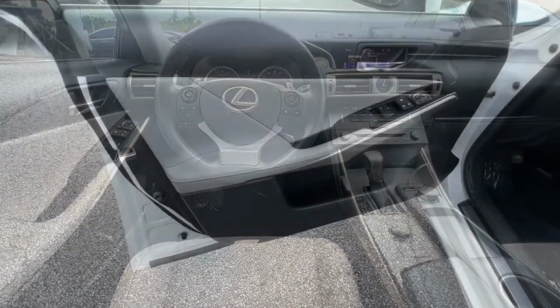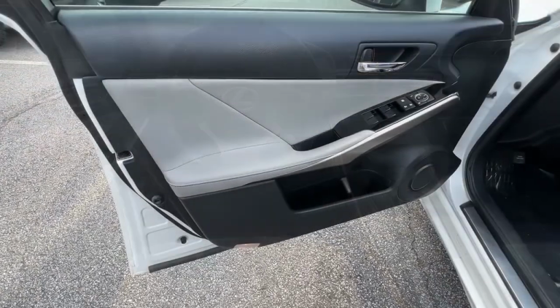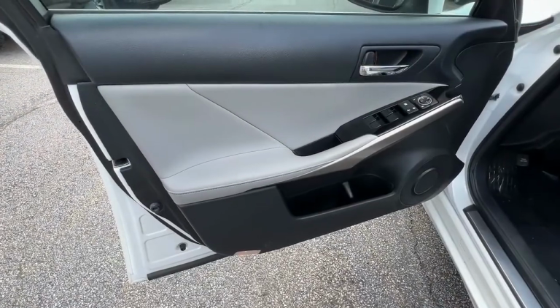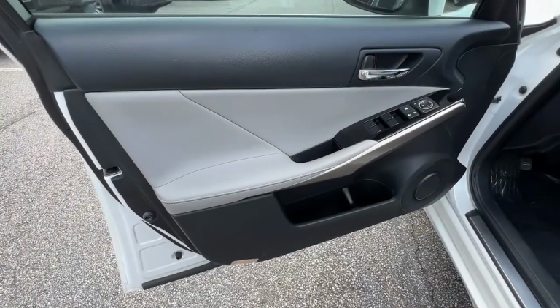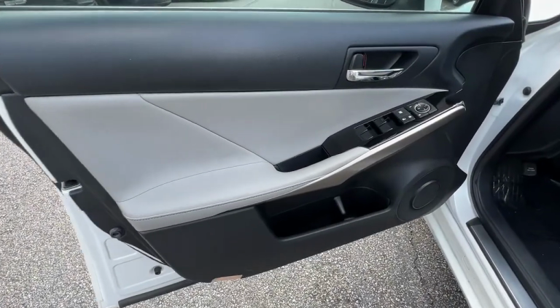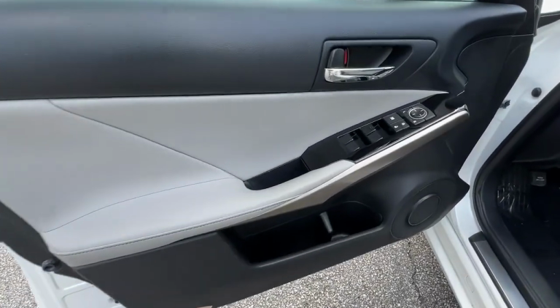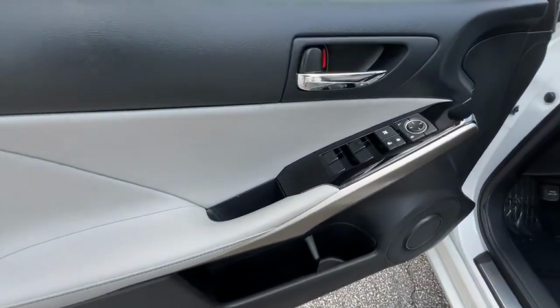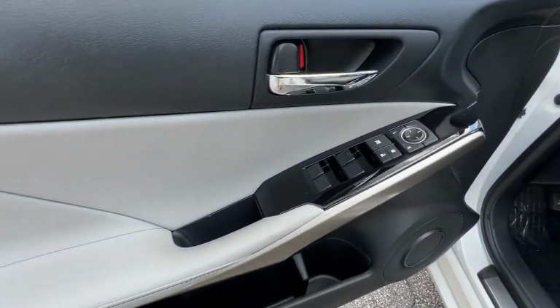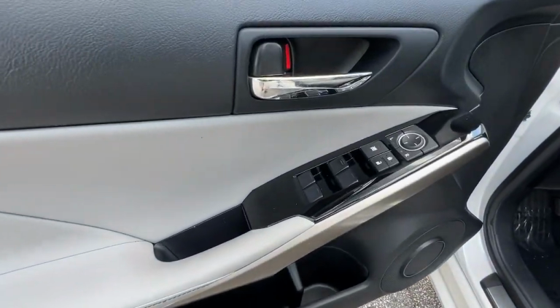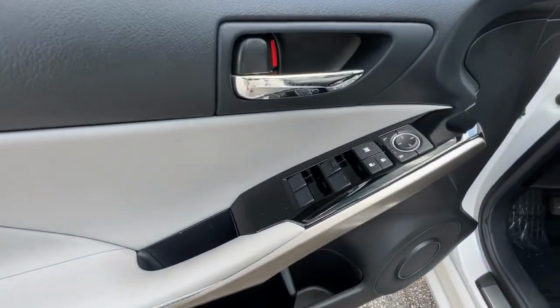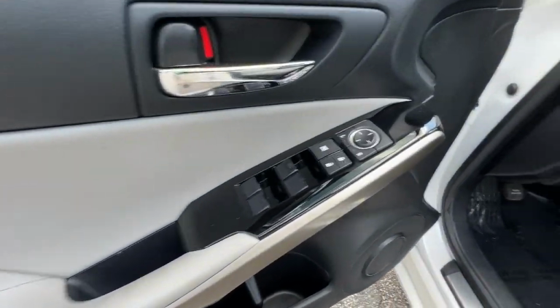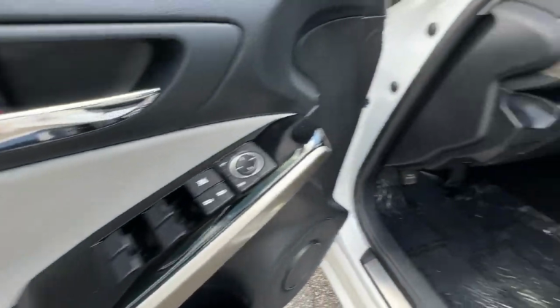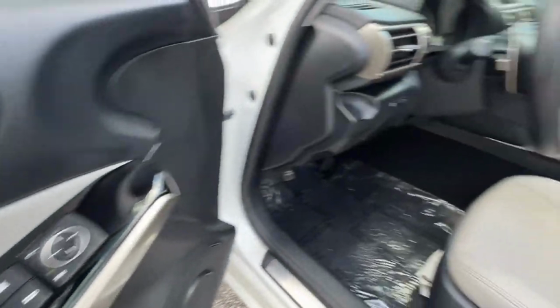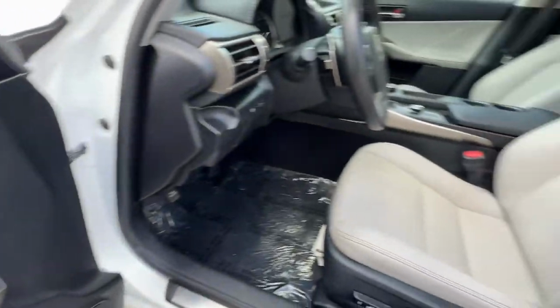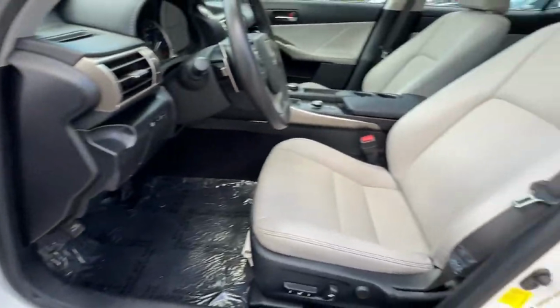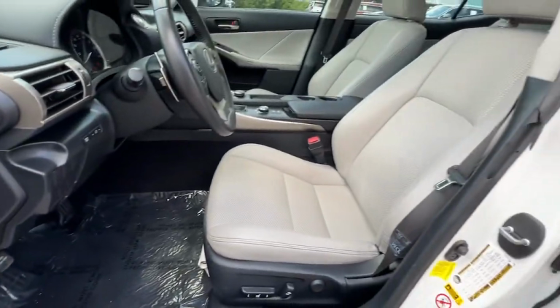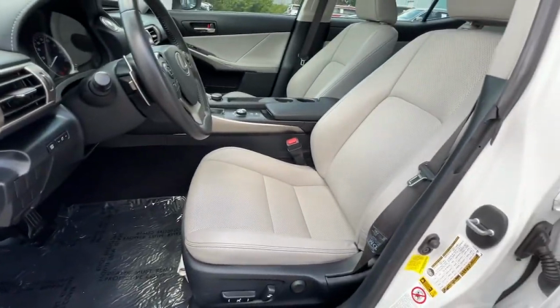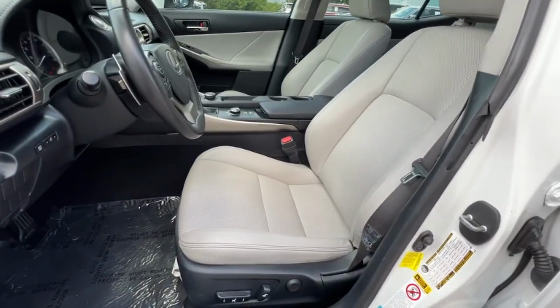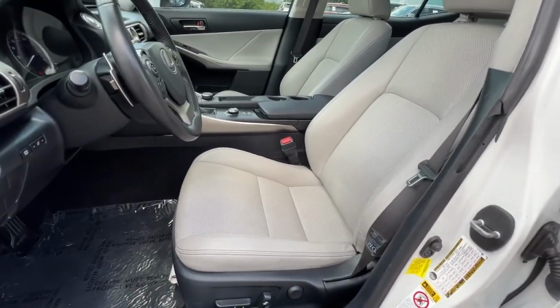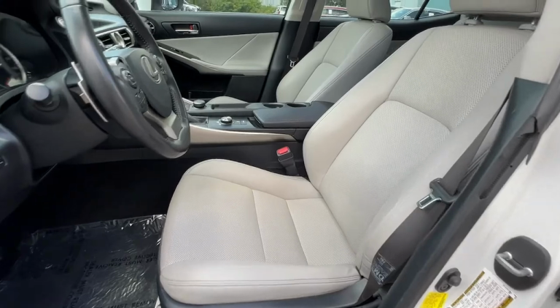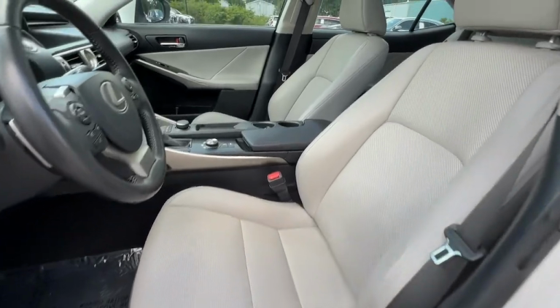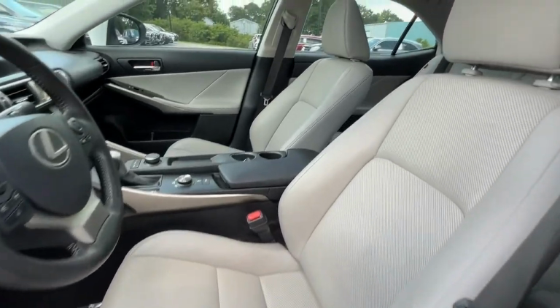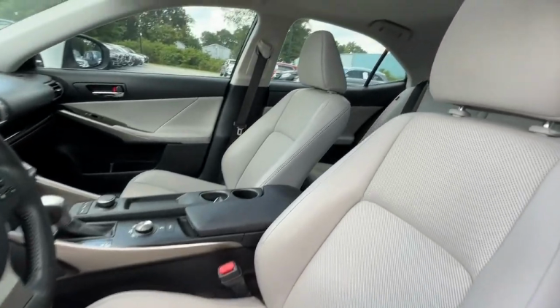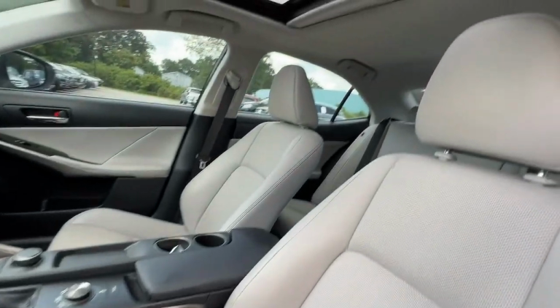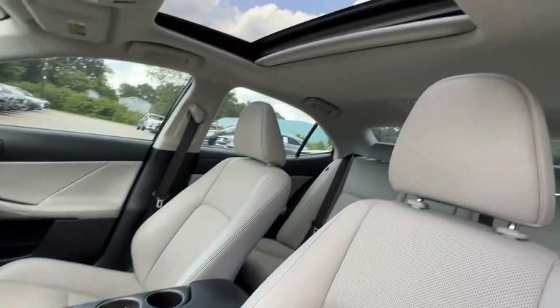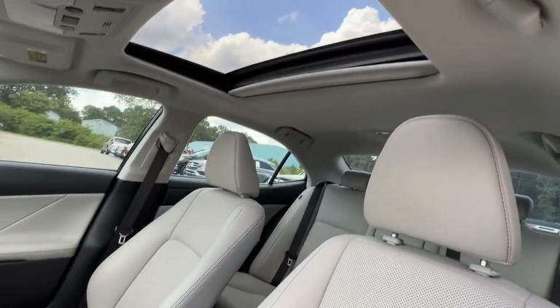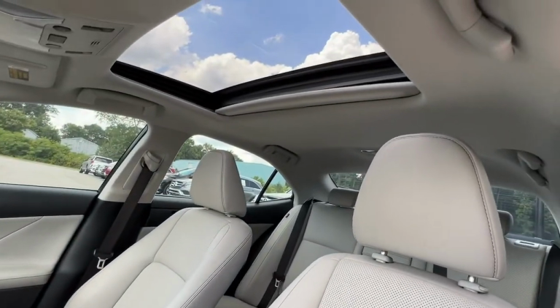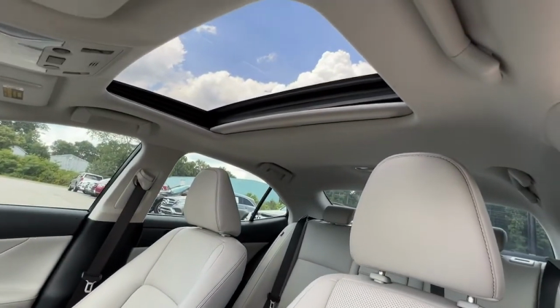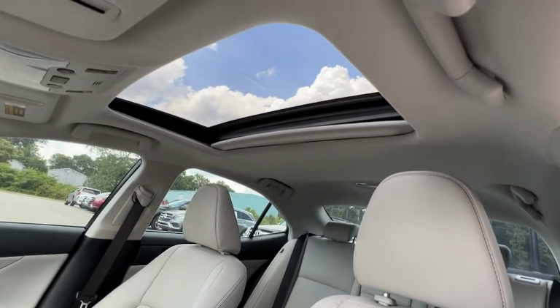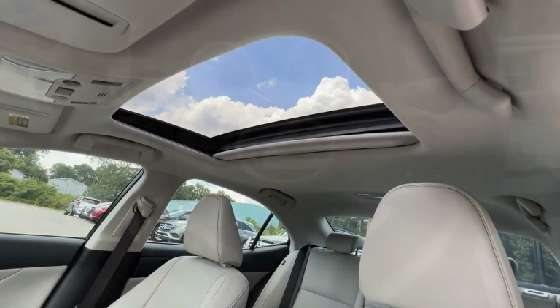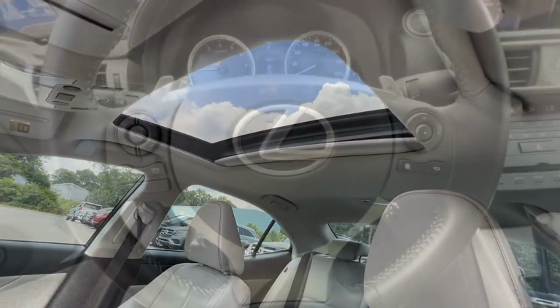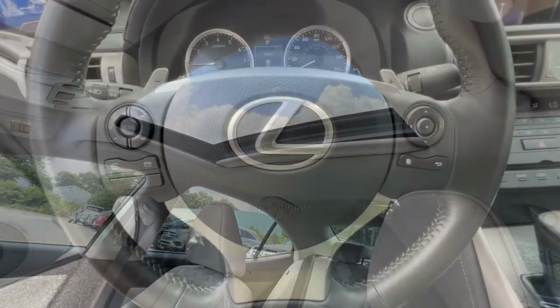Satisfy your desire for exhilaration in this bold IS. Come in for a fun and easy test drive. Our team will make it the best part of your day.